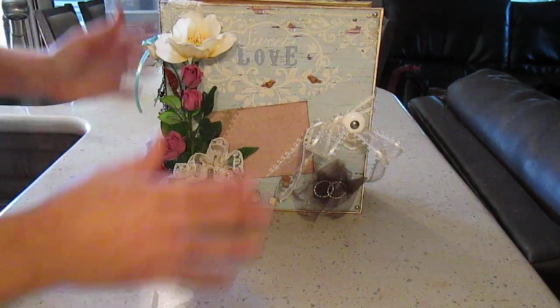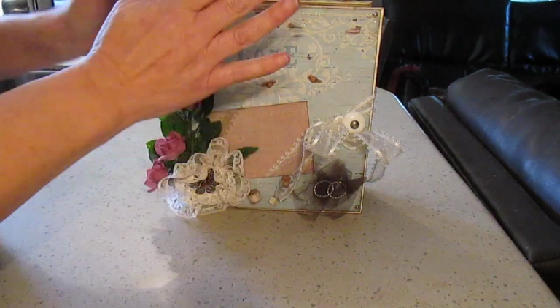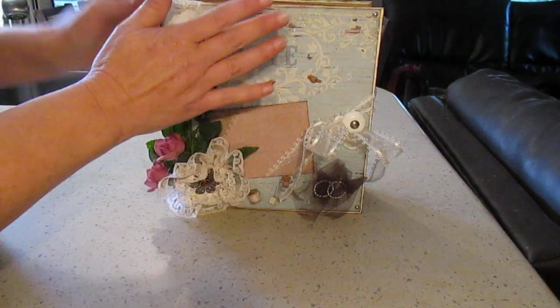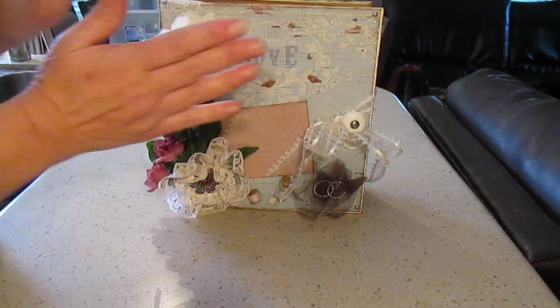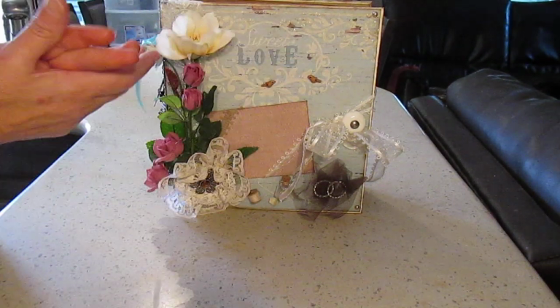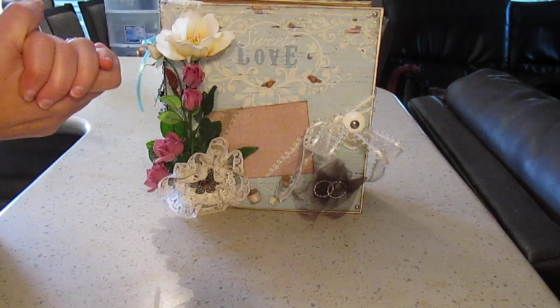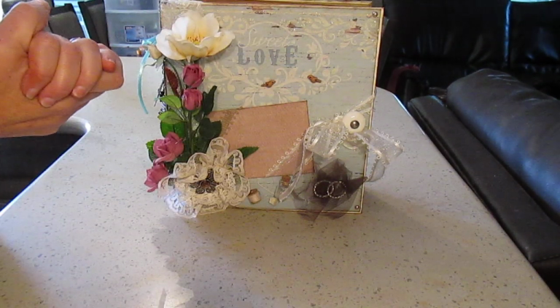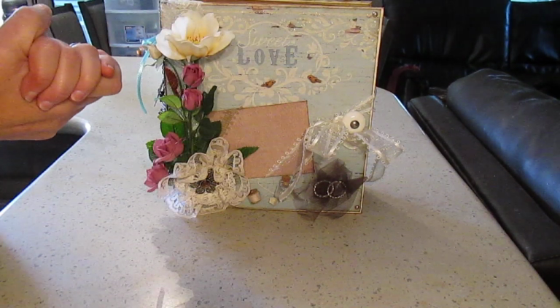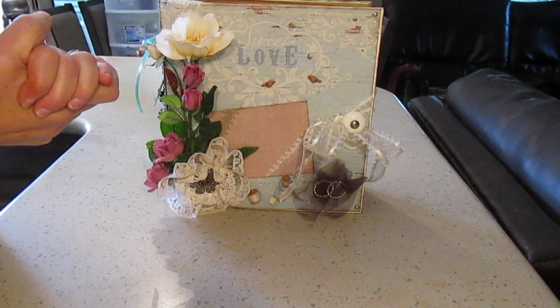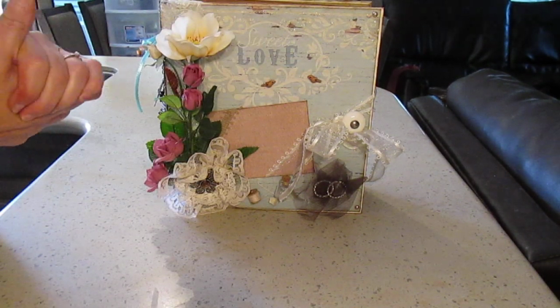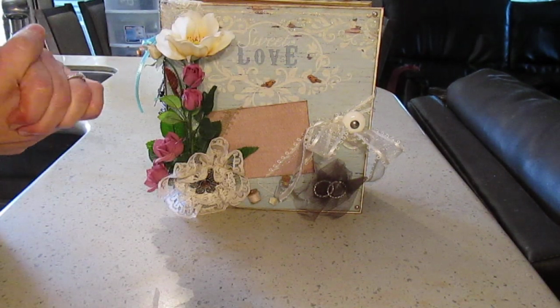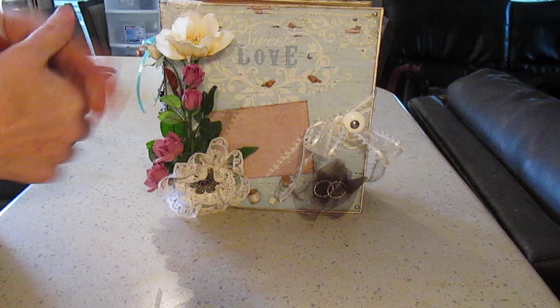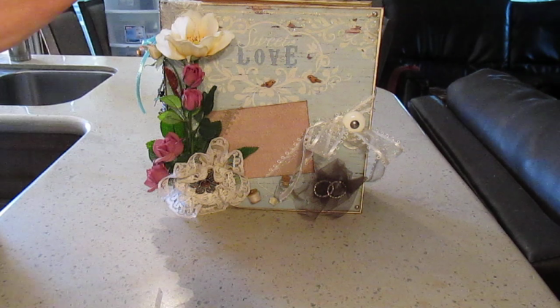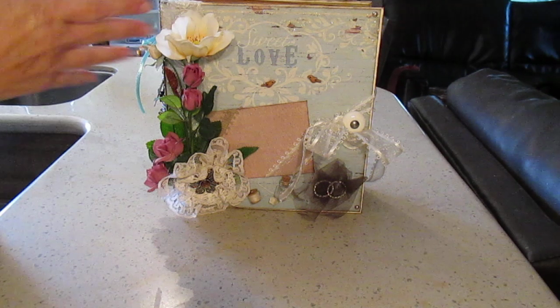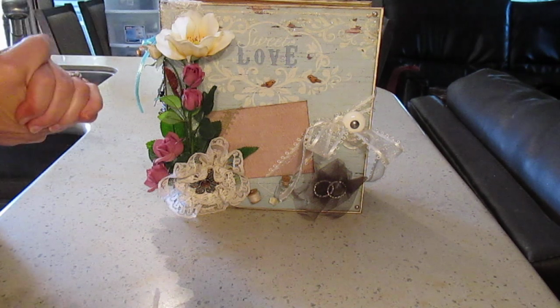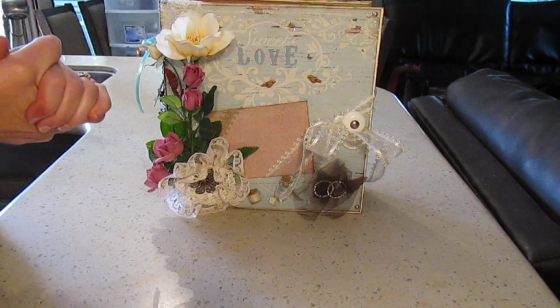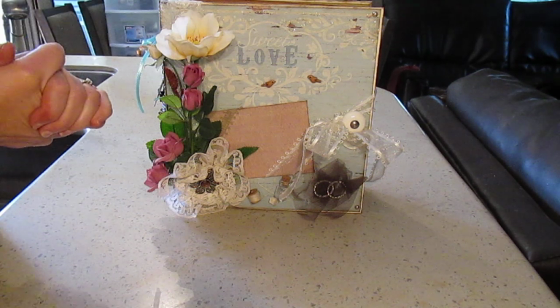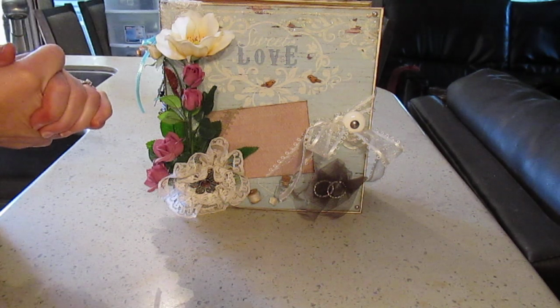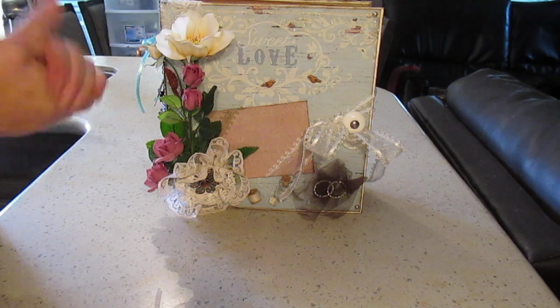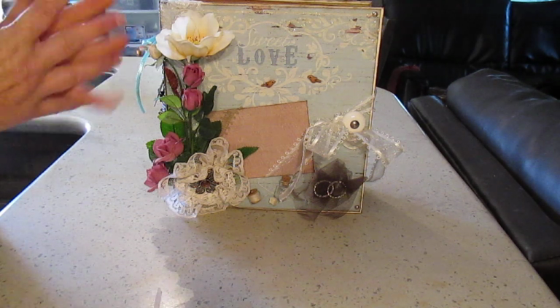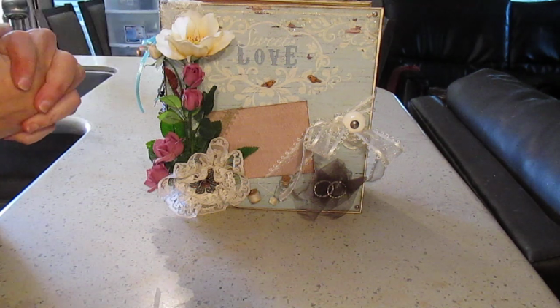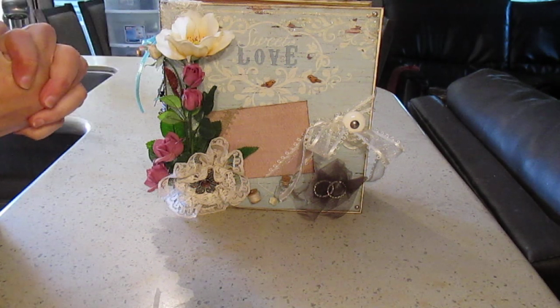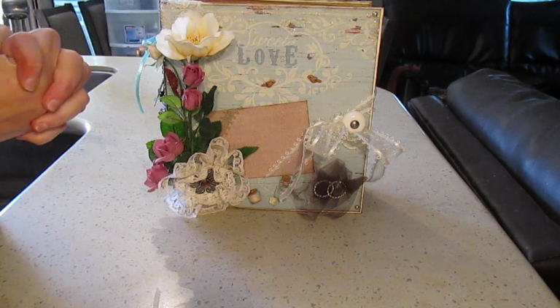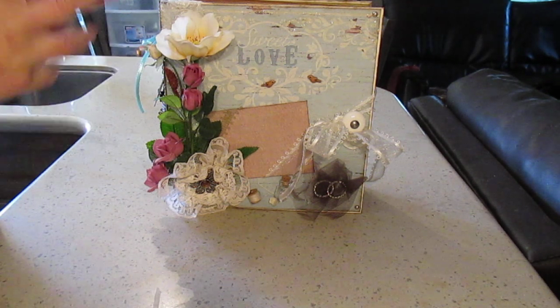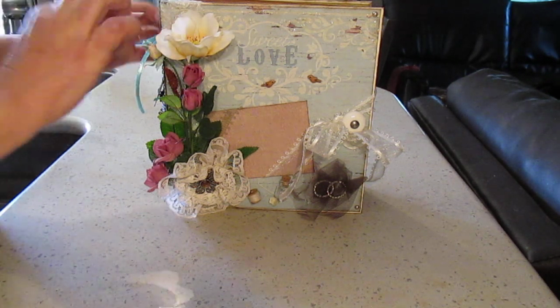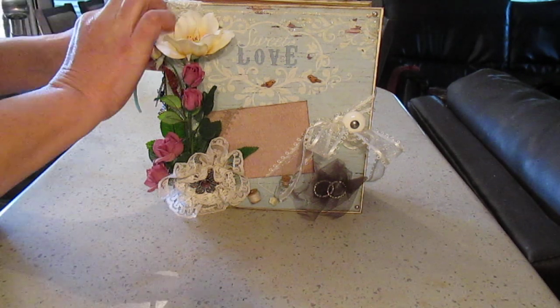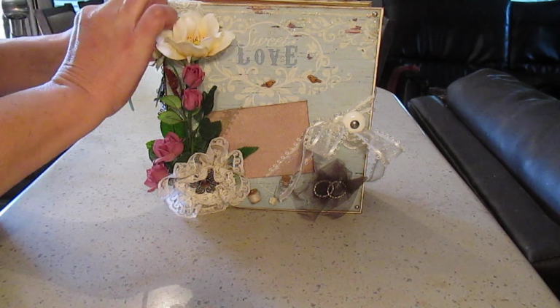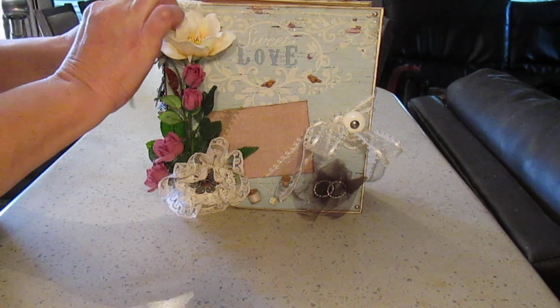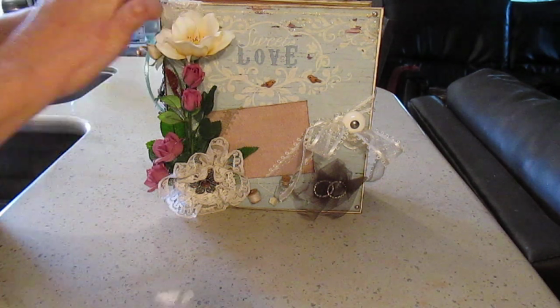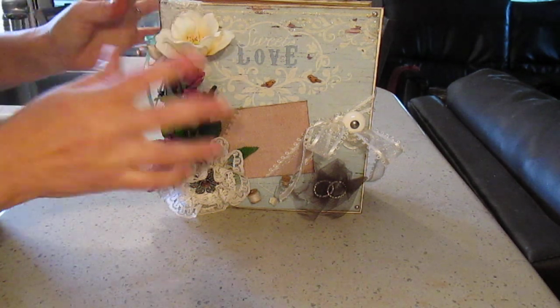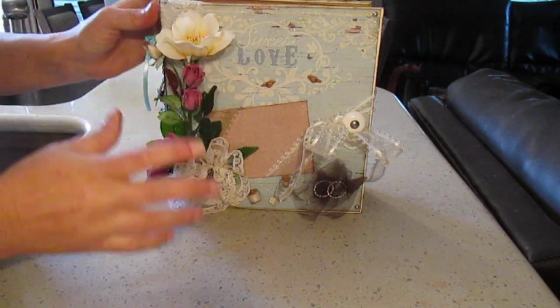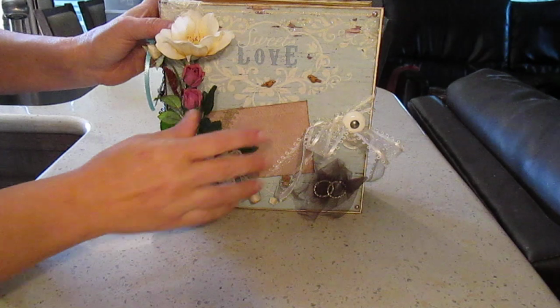I used about one sheet of each plus some scraps that I had leftover from other projects. So this is a custom order.